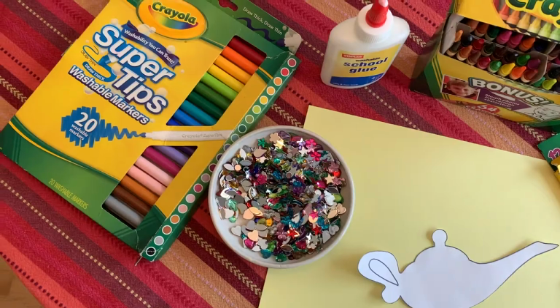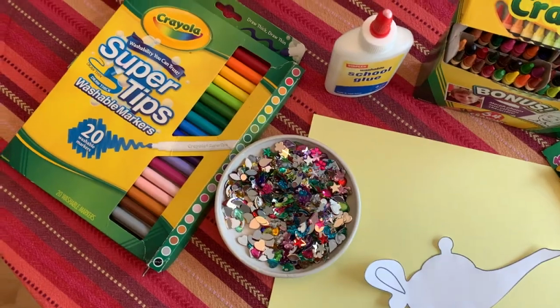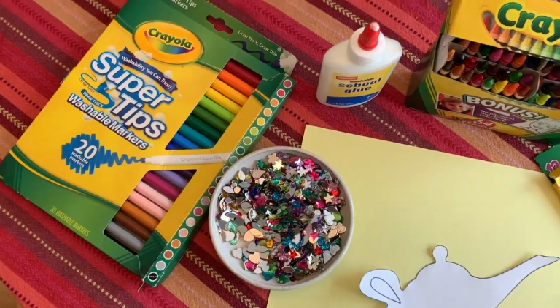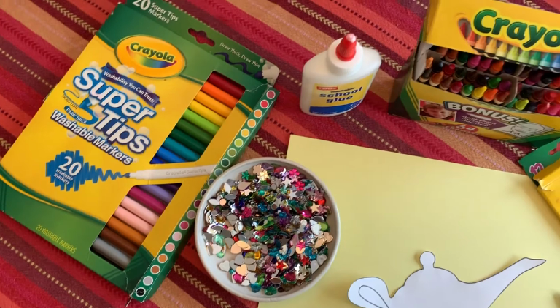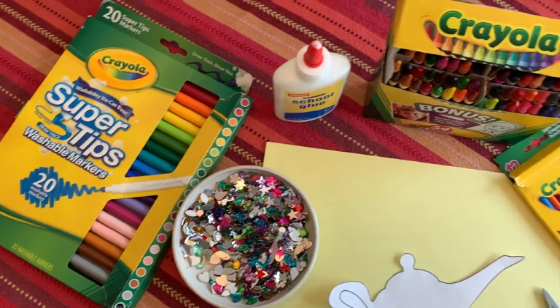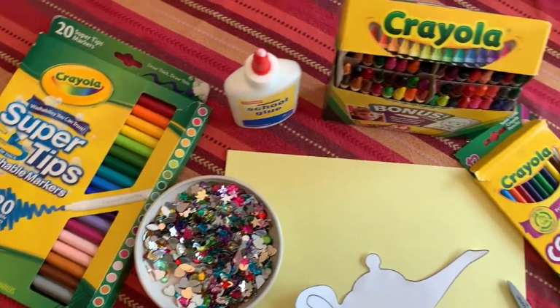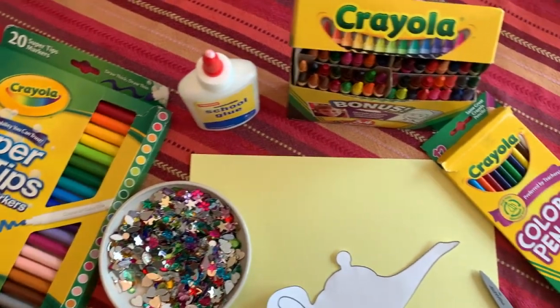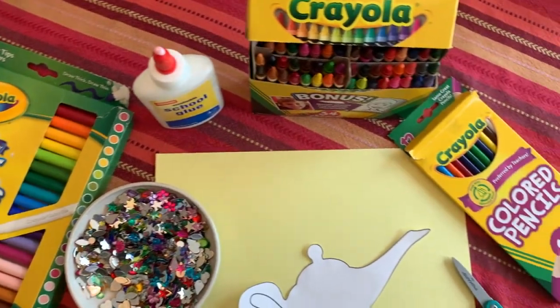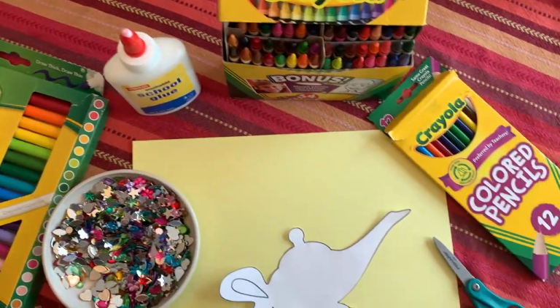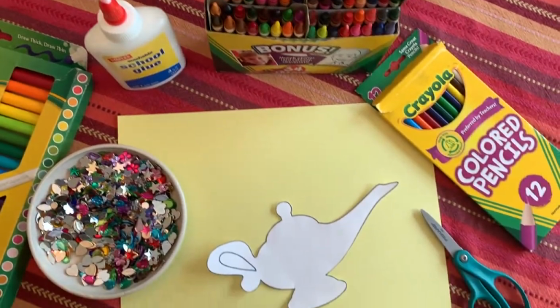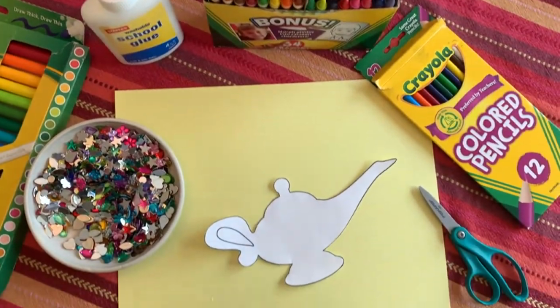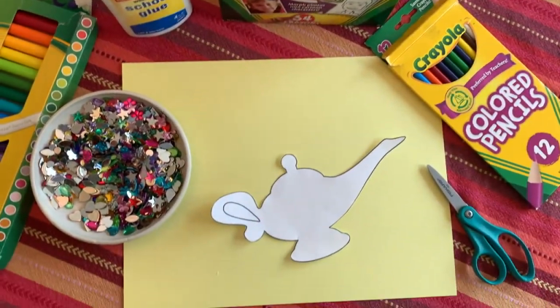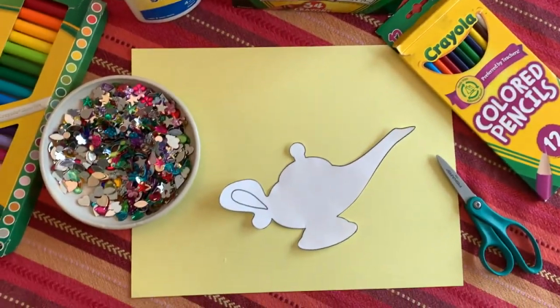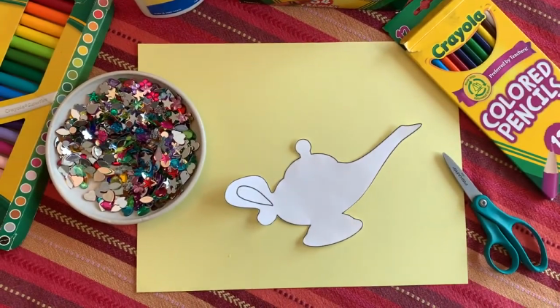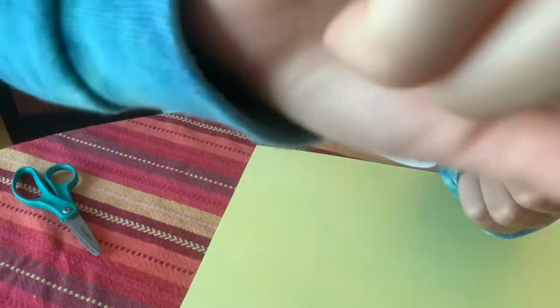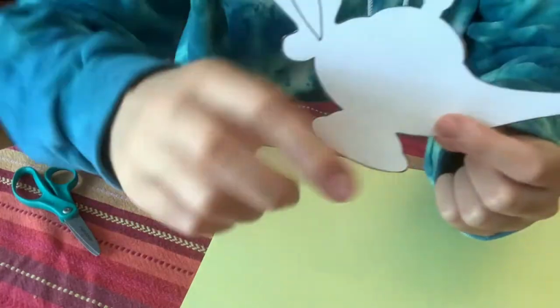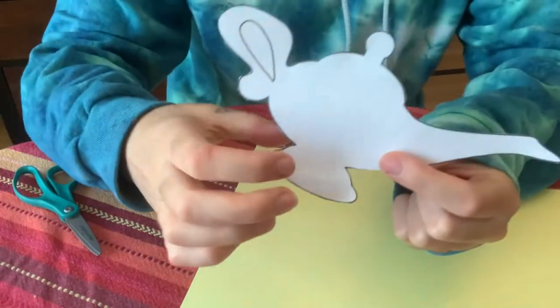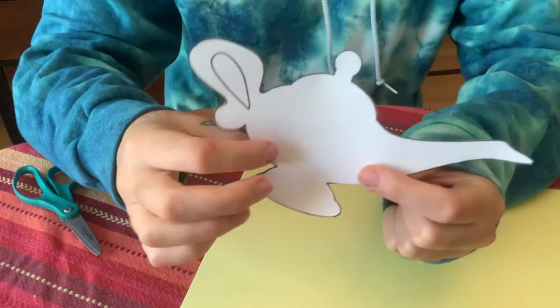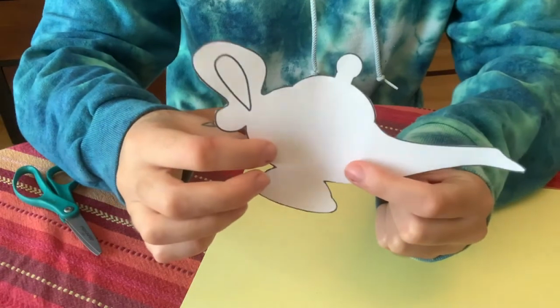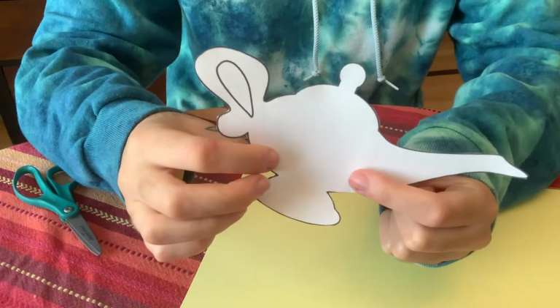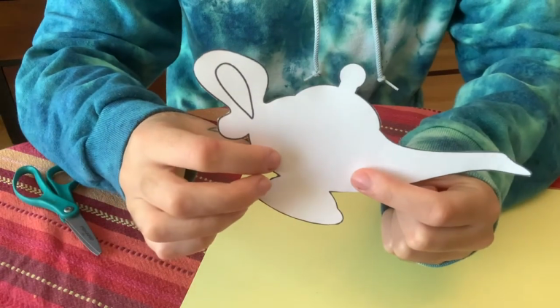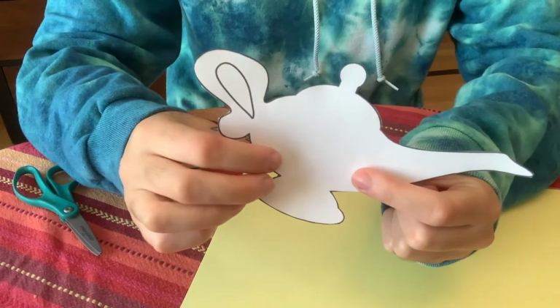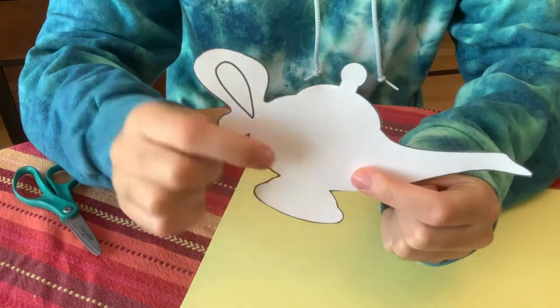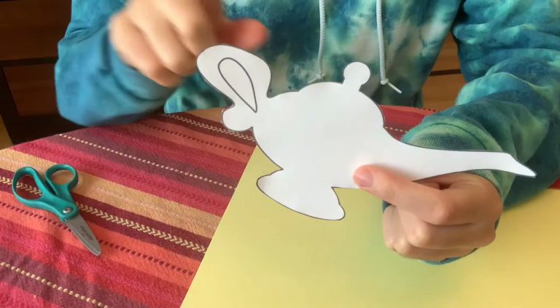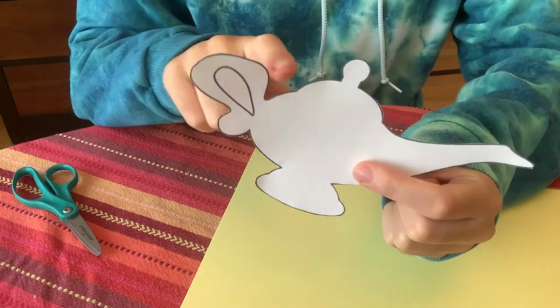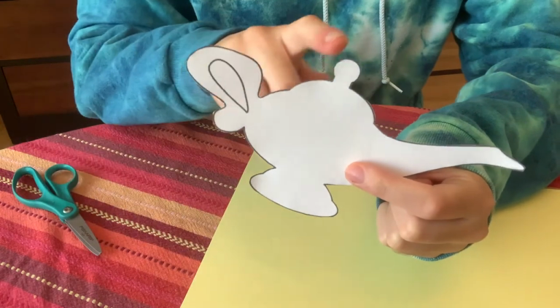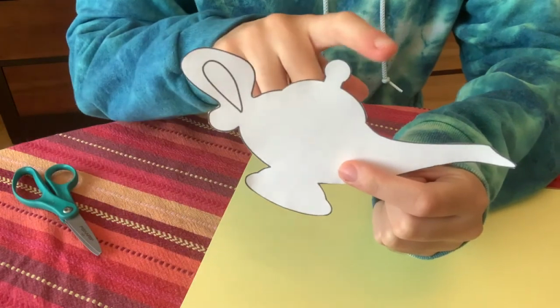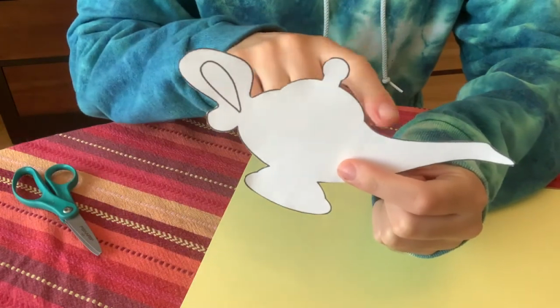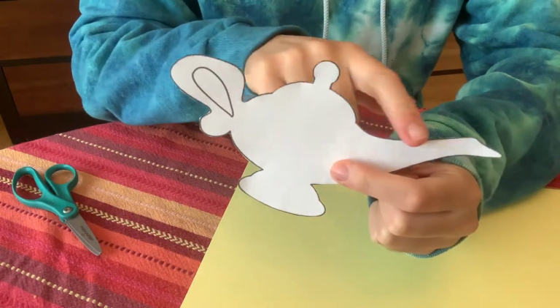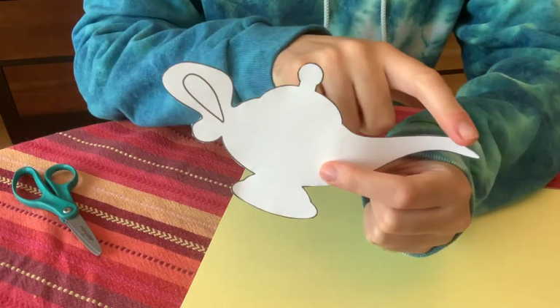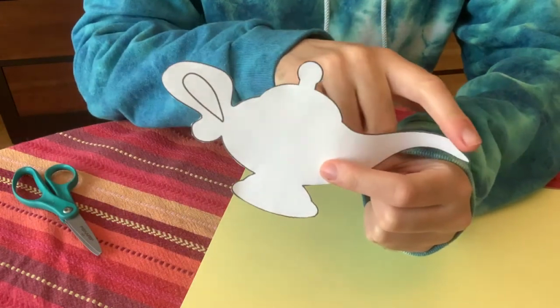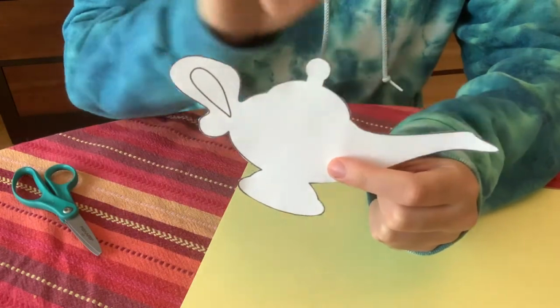Here are all the supplies that you'll need for this craft. First we need to print out the template and cut it out.